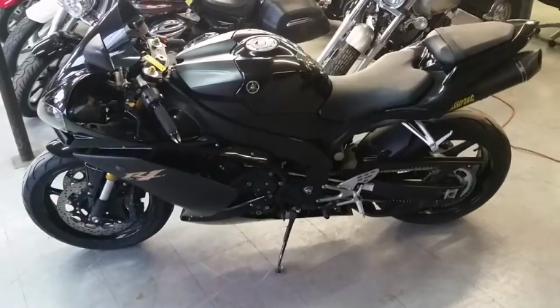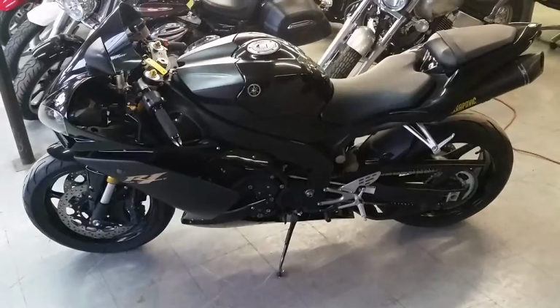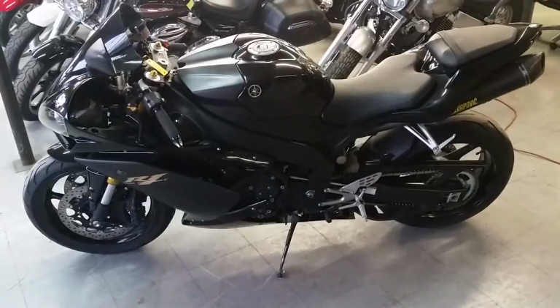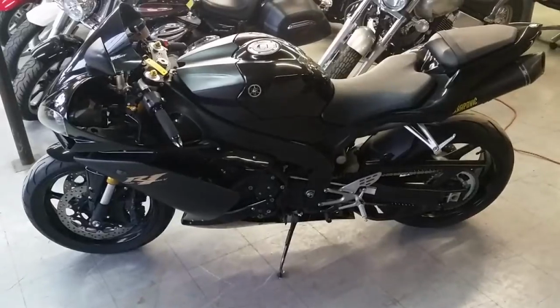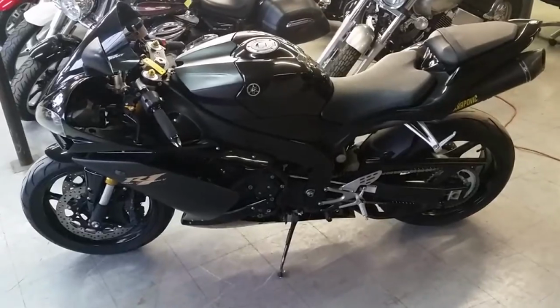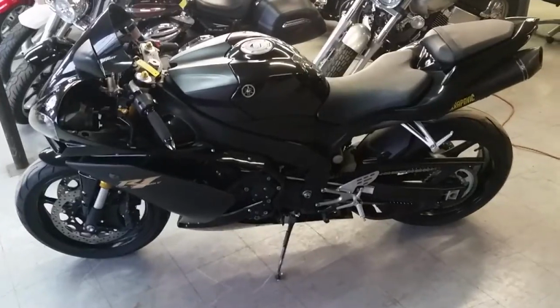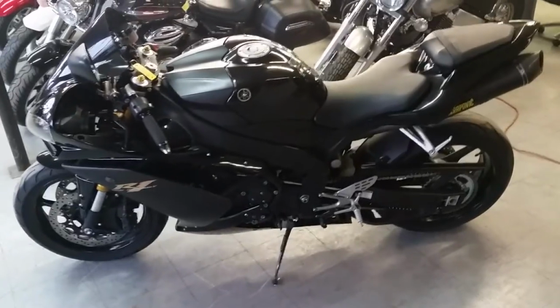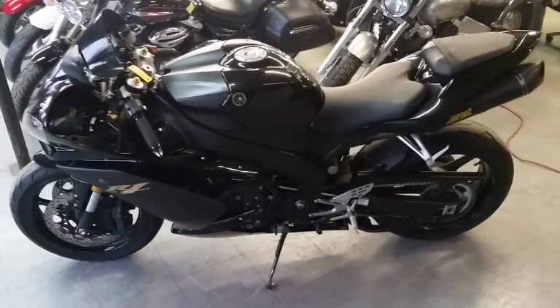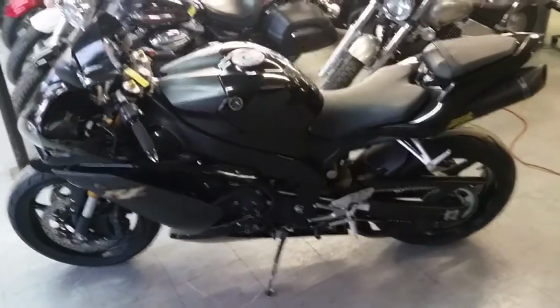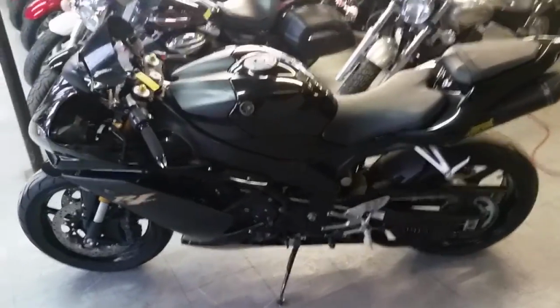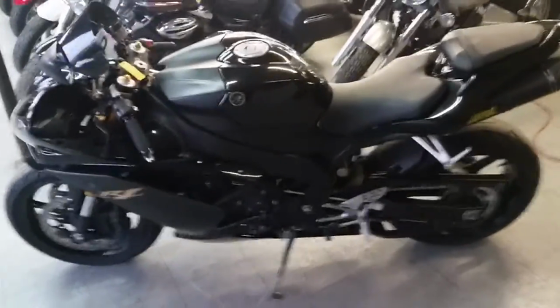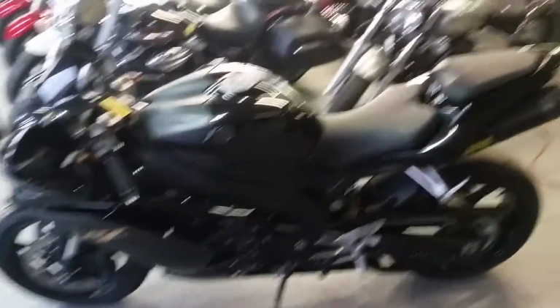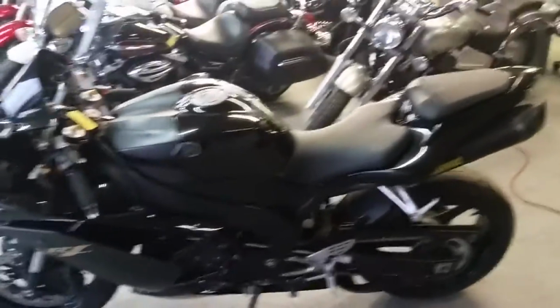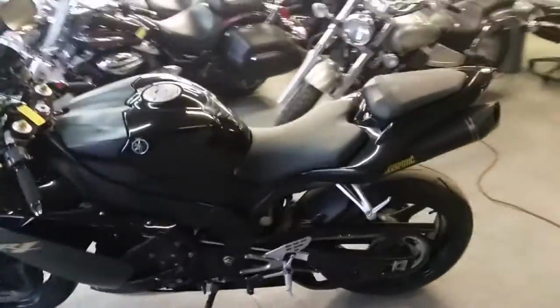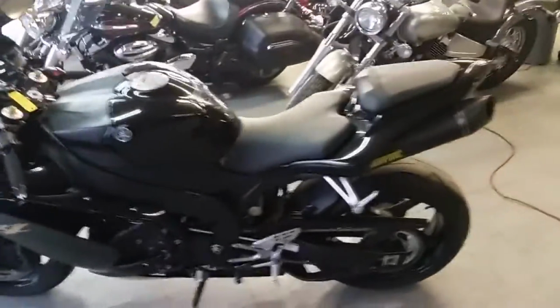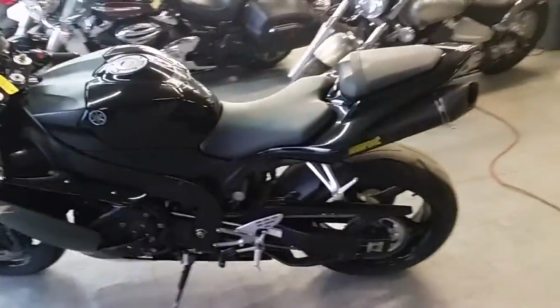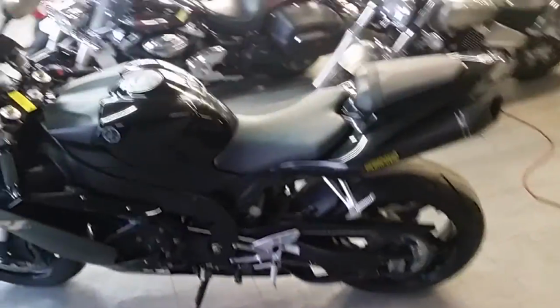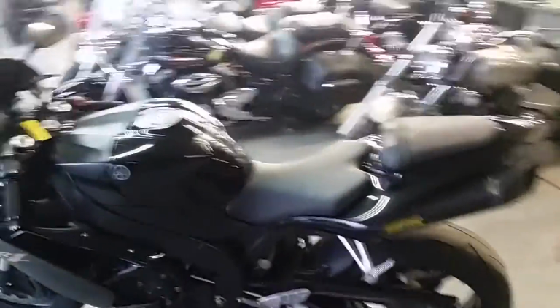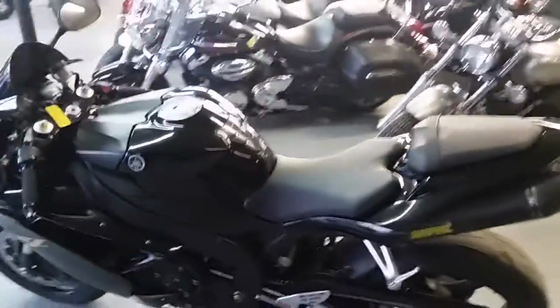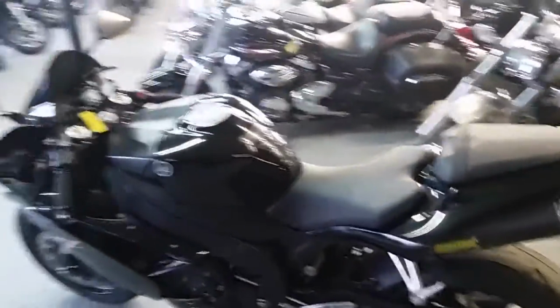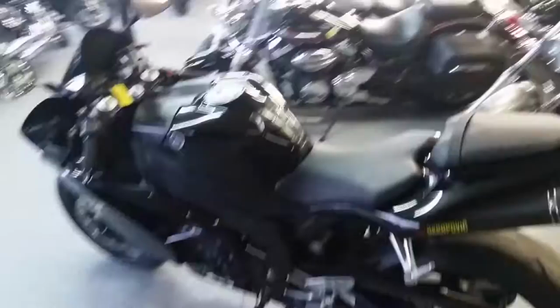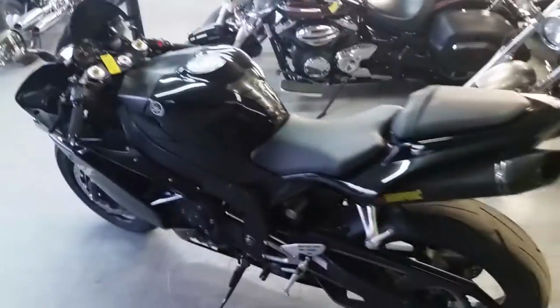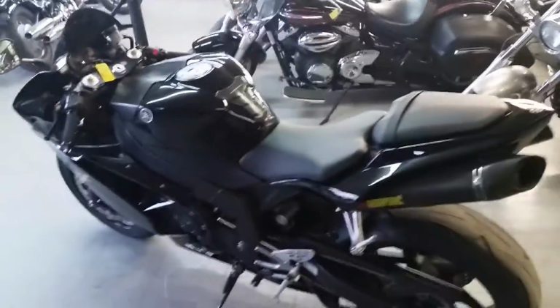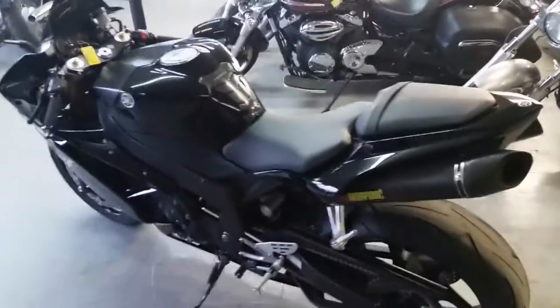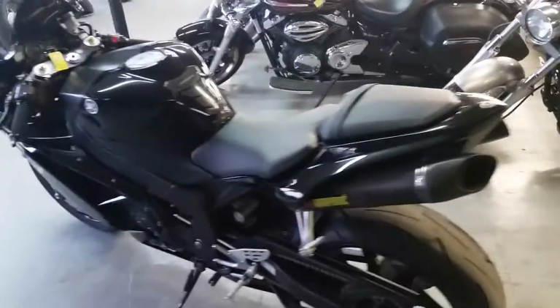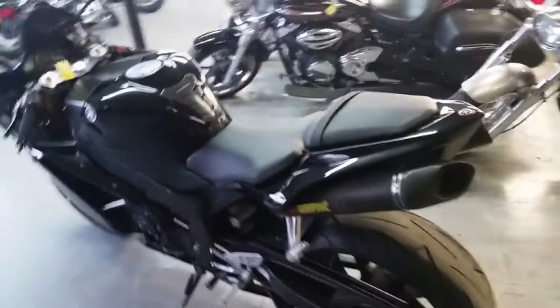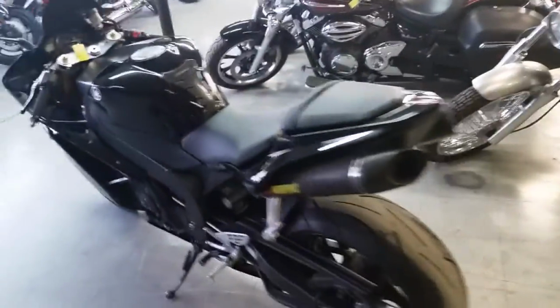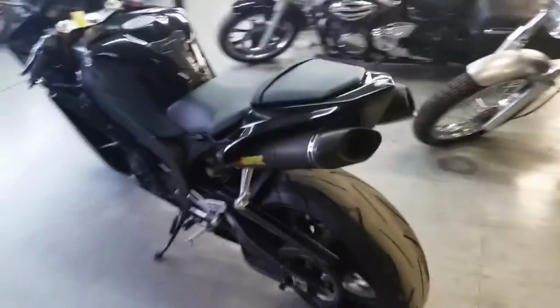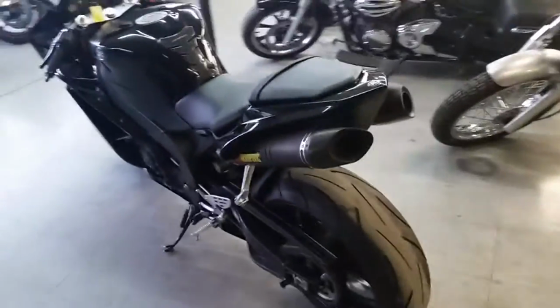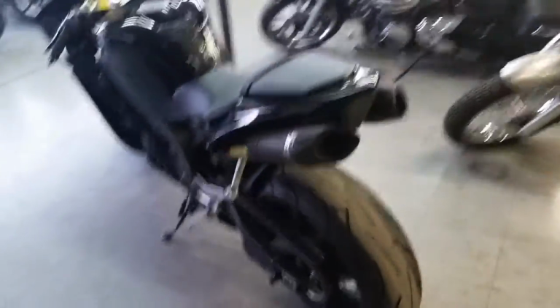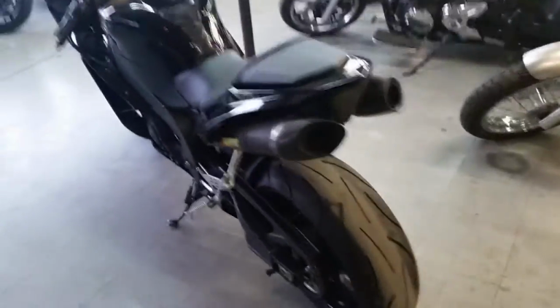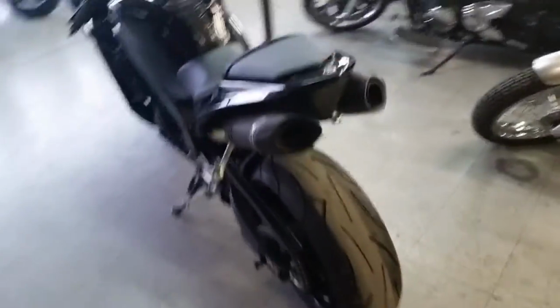We got guaranteed financing for anybody looking for a motorcycle. We got over 80 used R1 and R6s on our showroom floor.